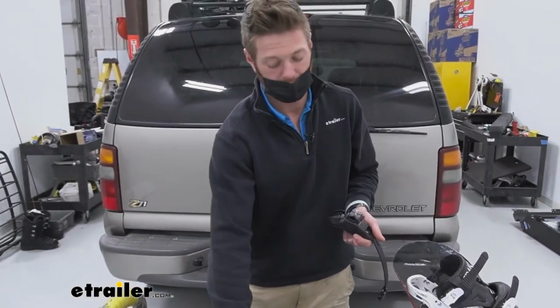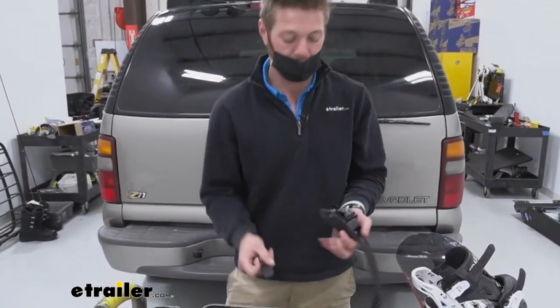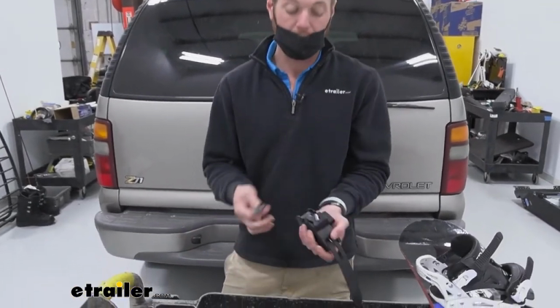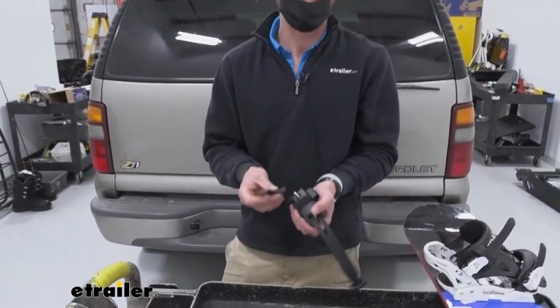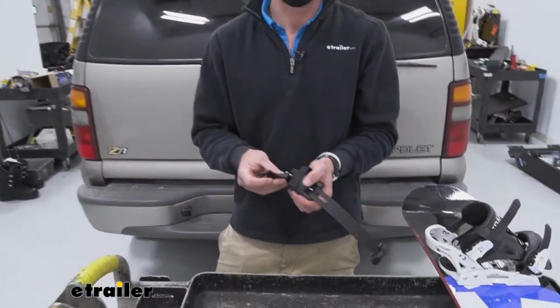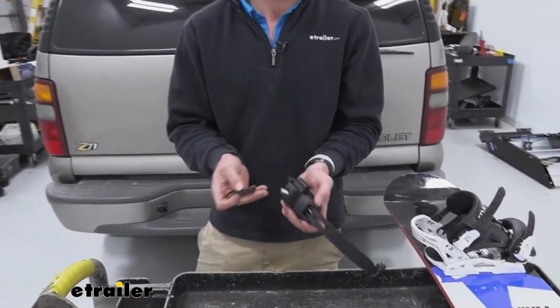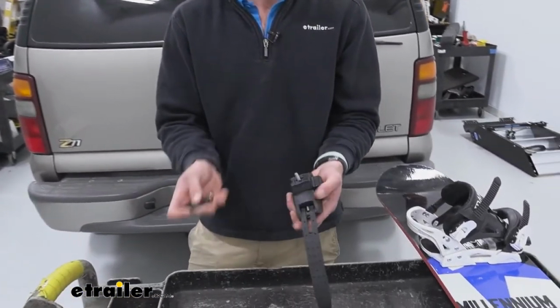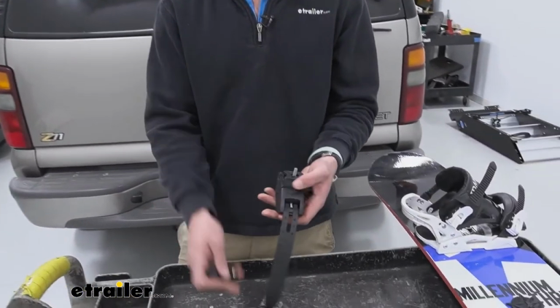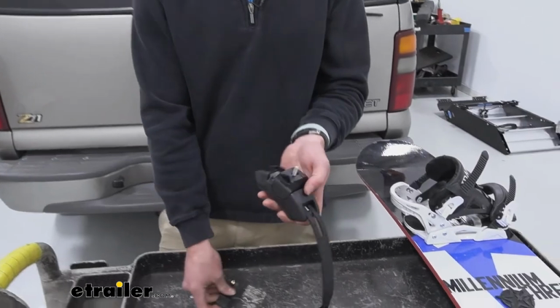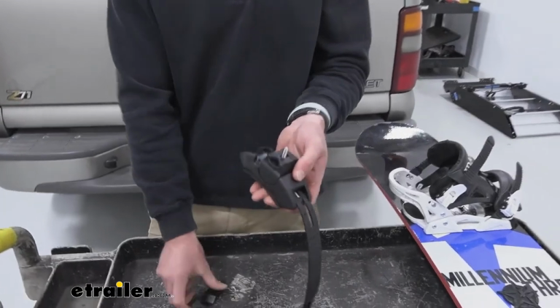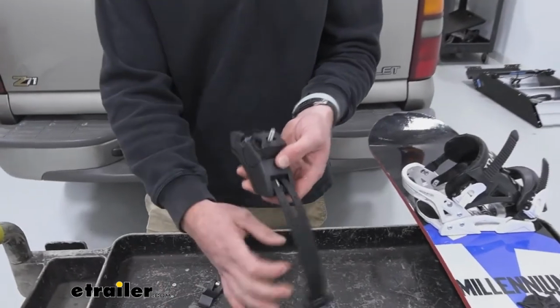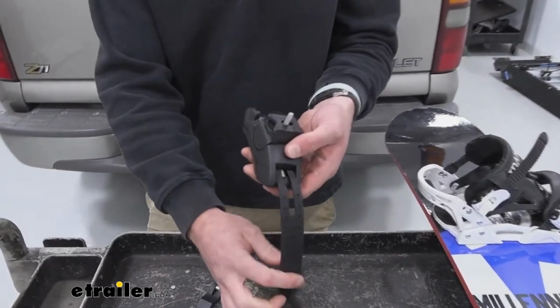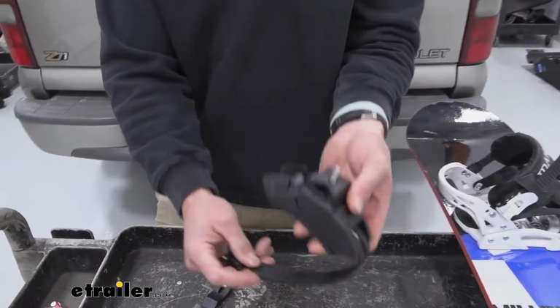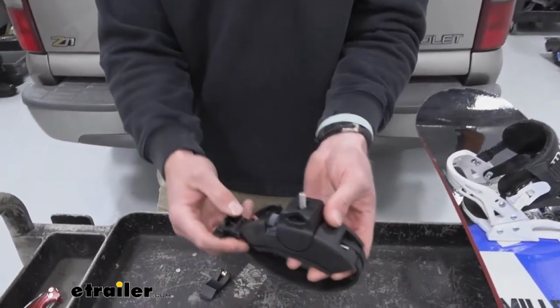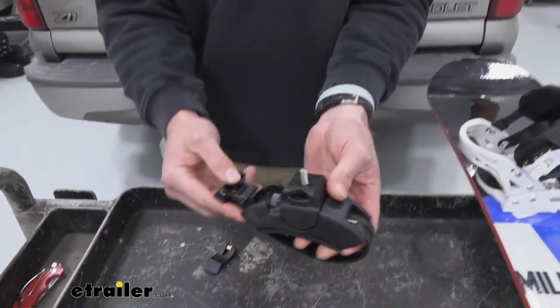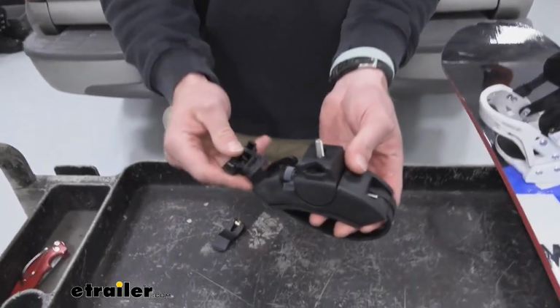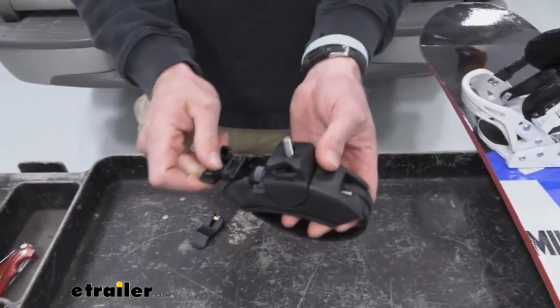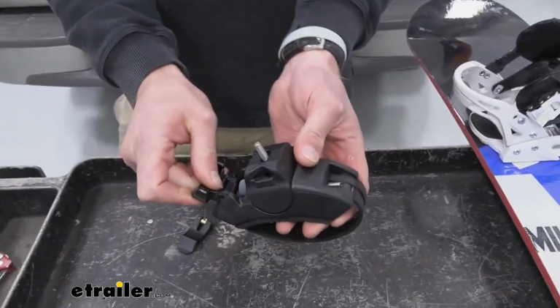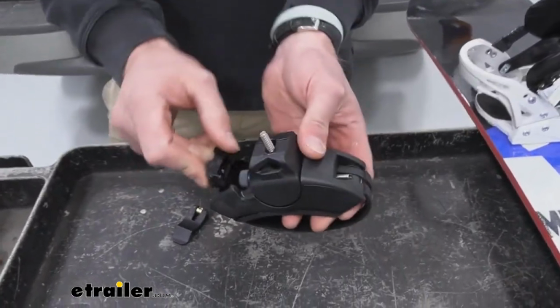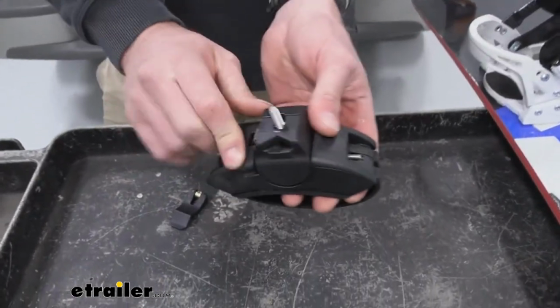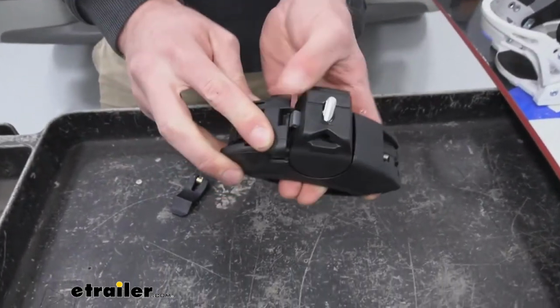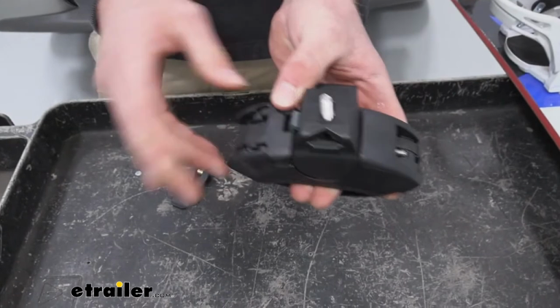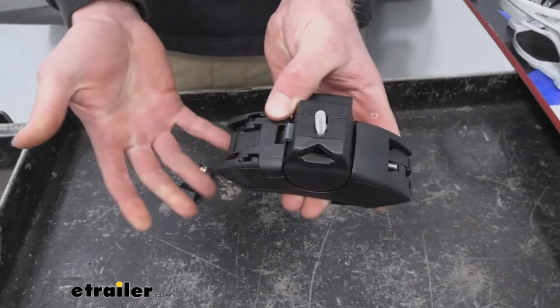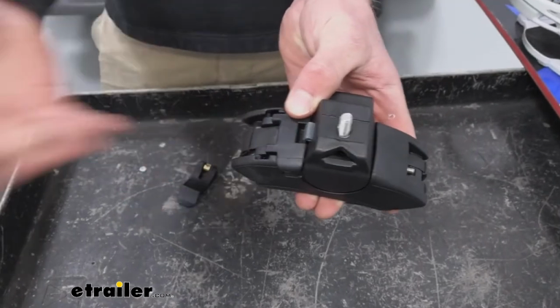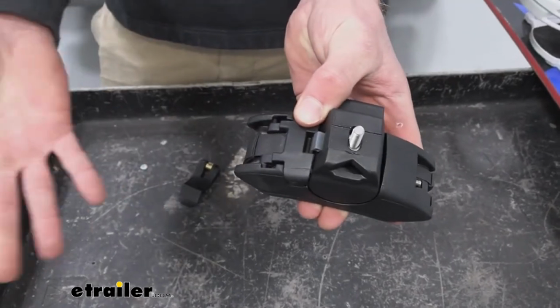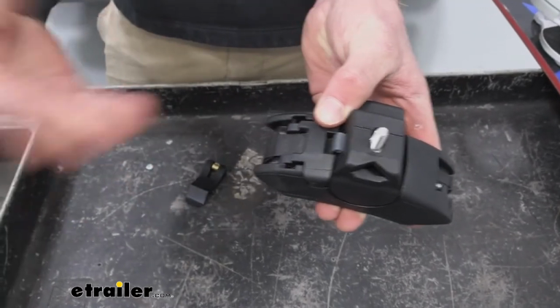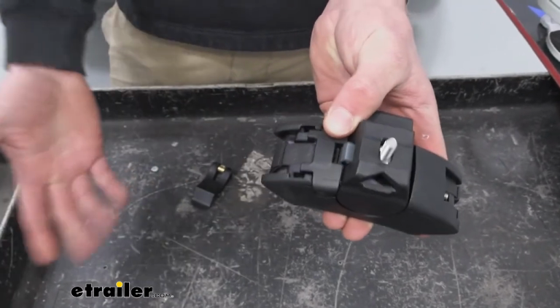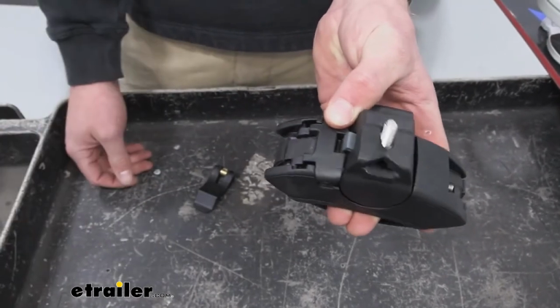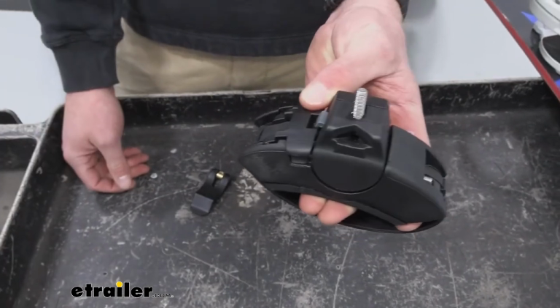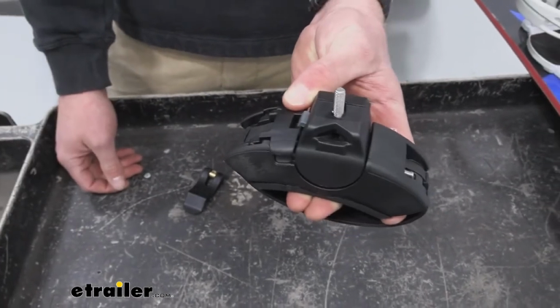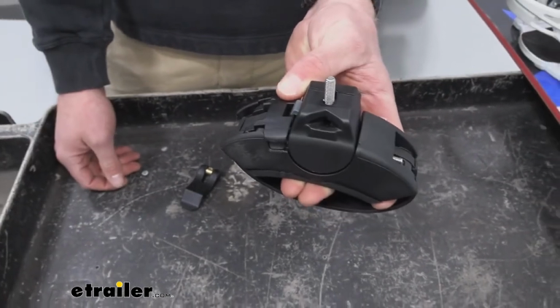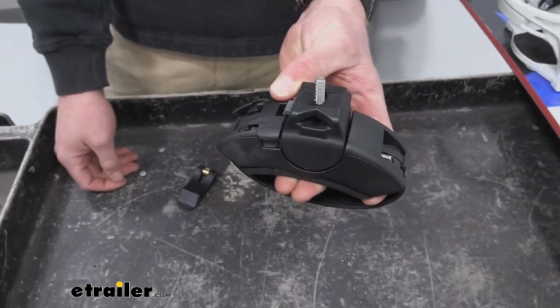At the end of the day, there's not really a whole lot to say about this. Just want to let you guys know that if you need a replacement, we have it, and this is going to work just like the other one that came with the kit.